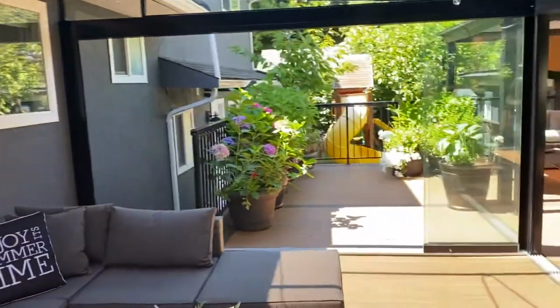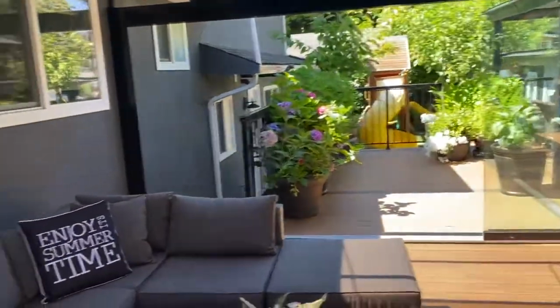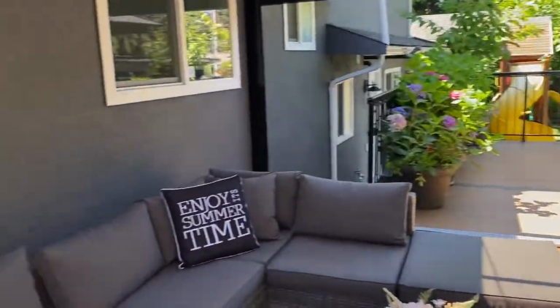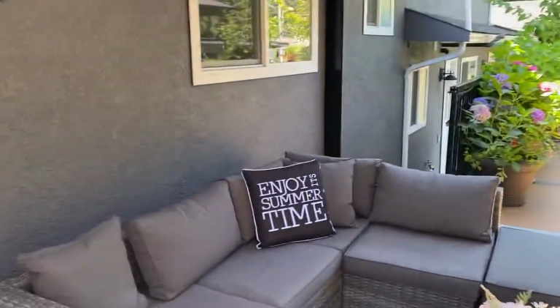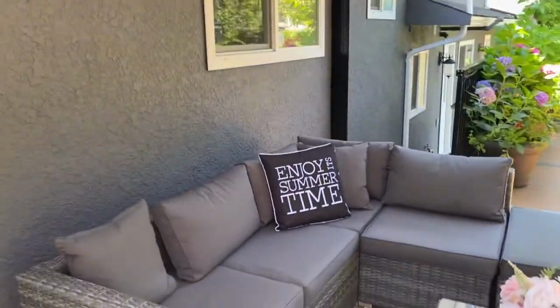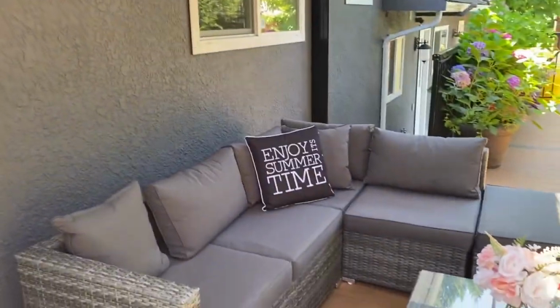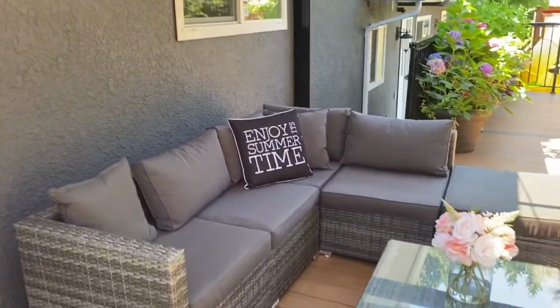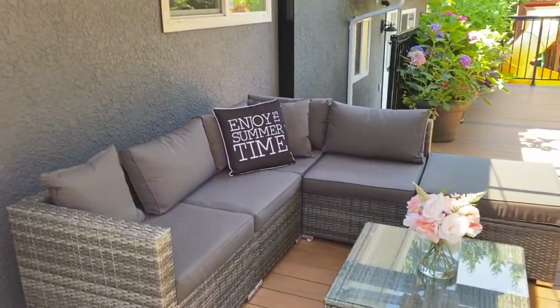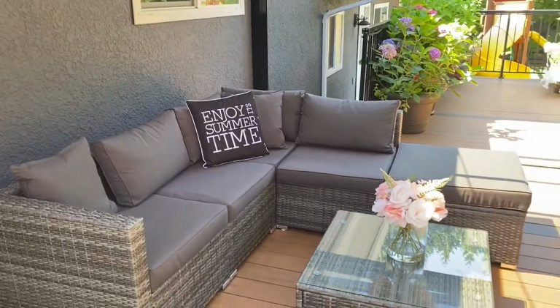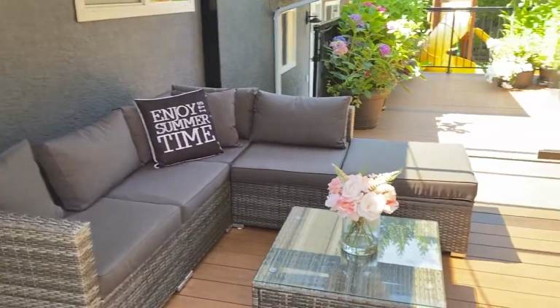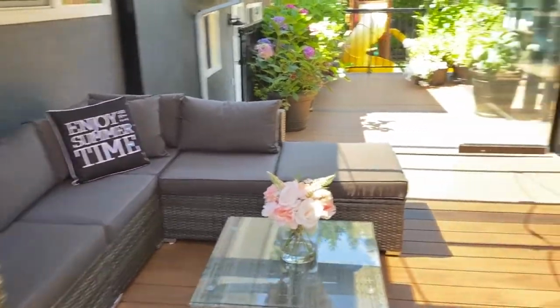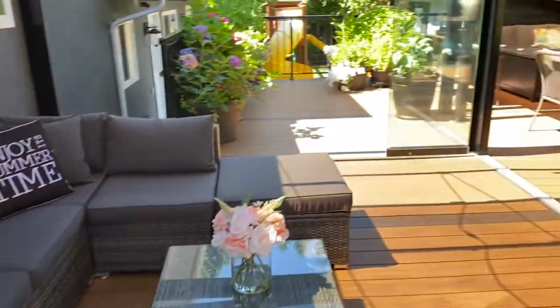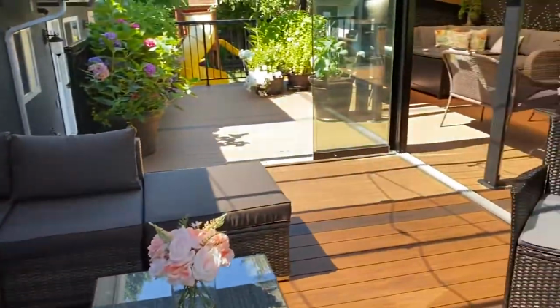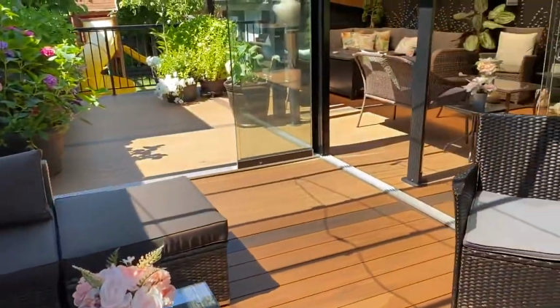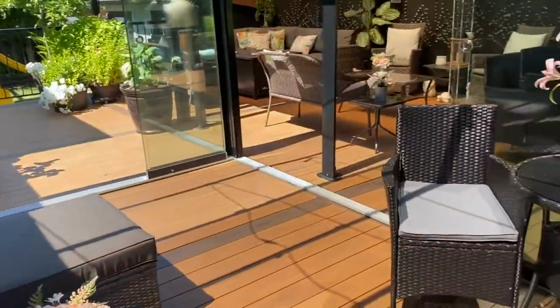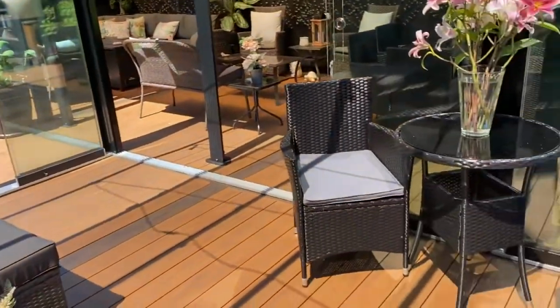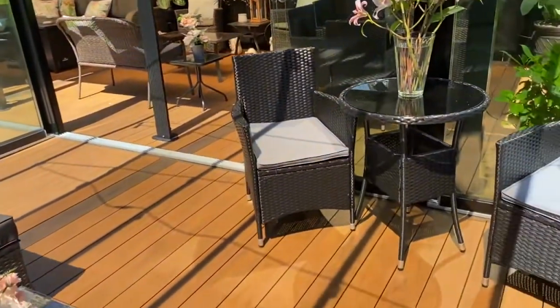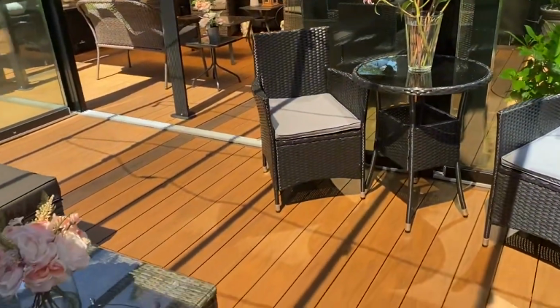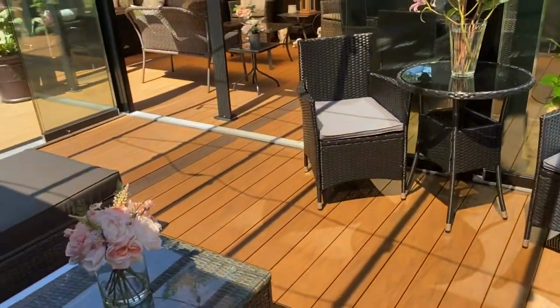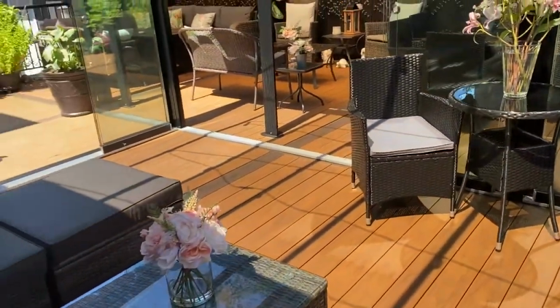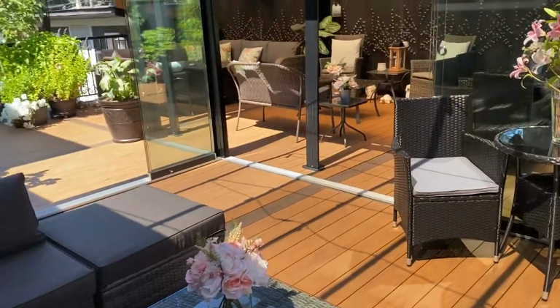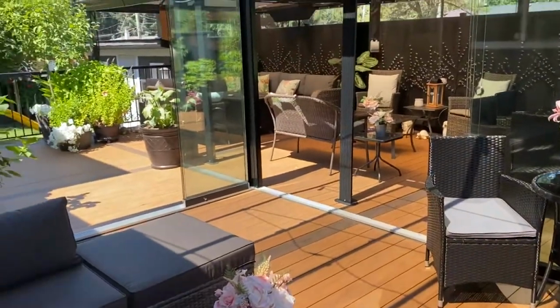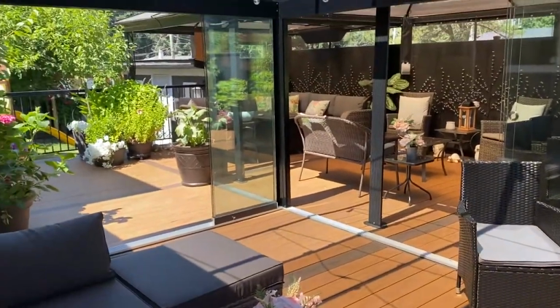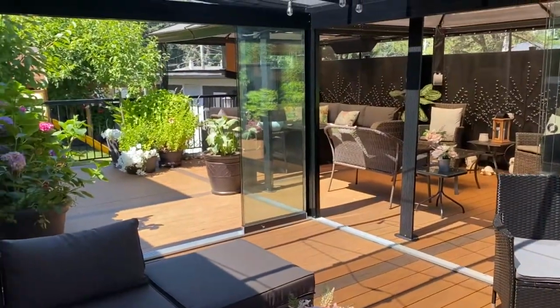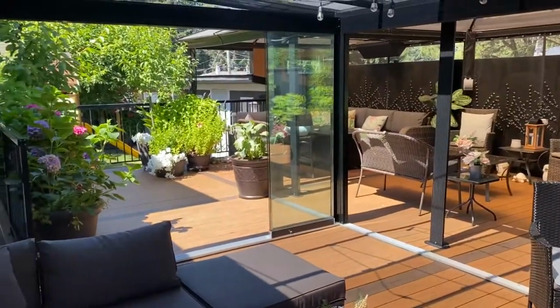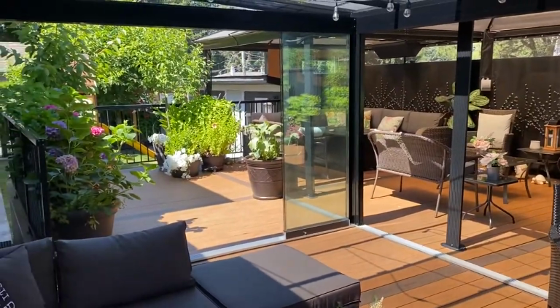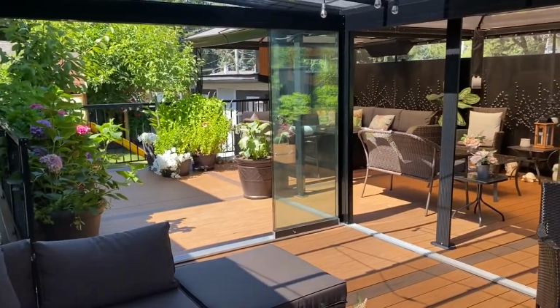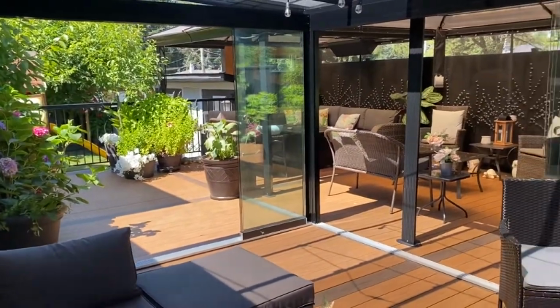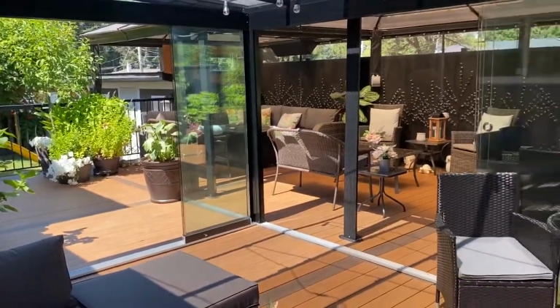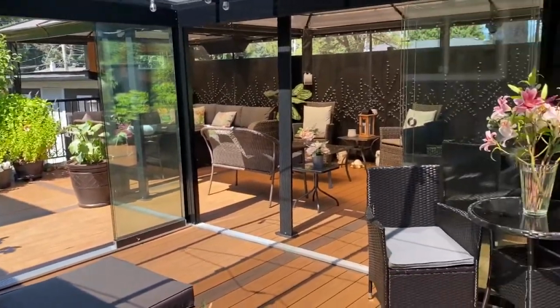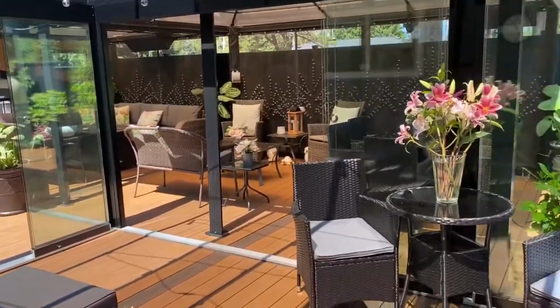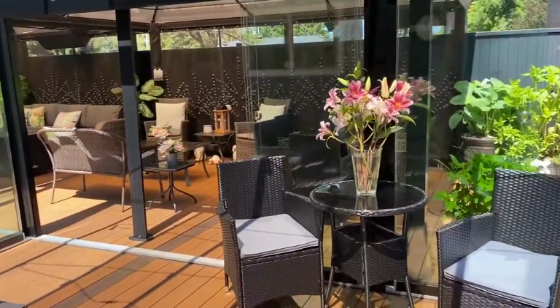And here's where I'll sit and do some work, and we can have this room for the wintertime to have our parties. Absolutely stunning. Thank you Four Seasons.